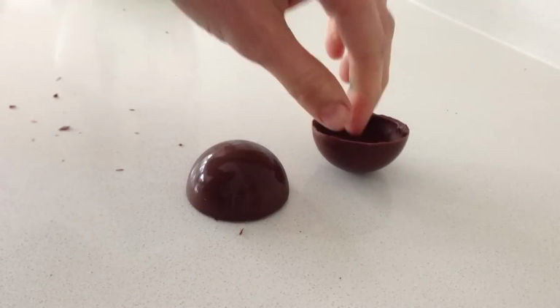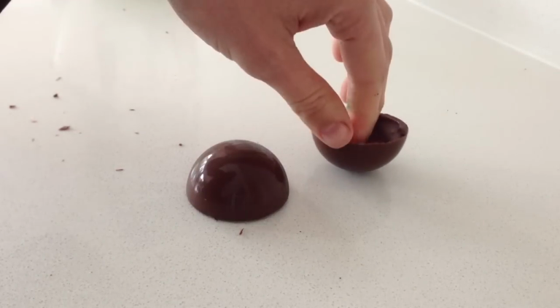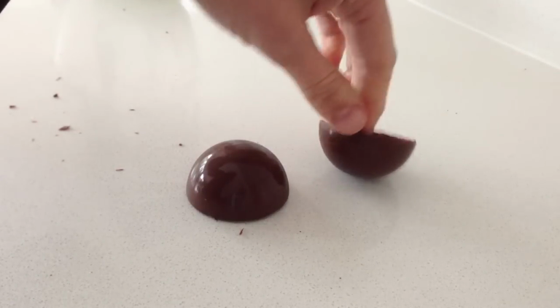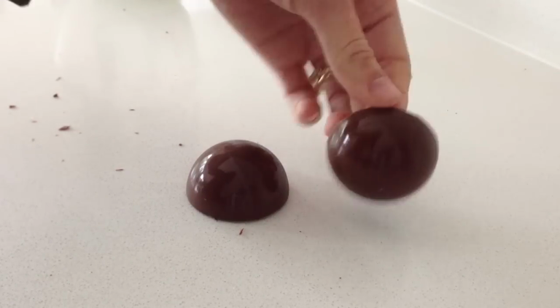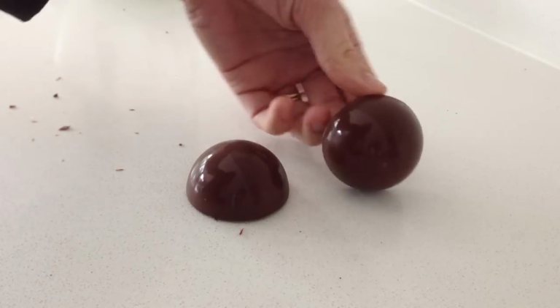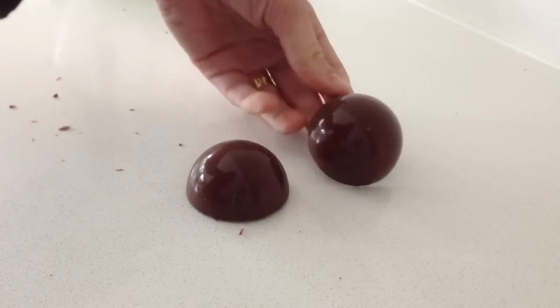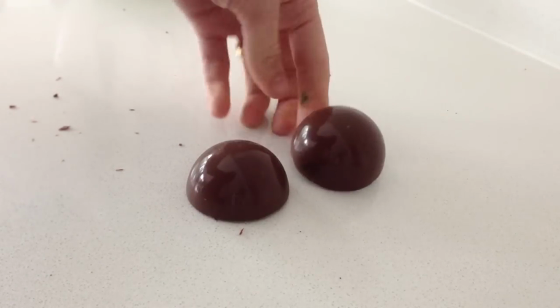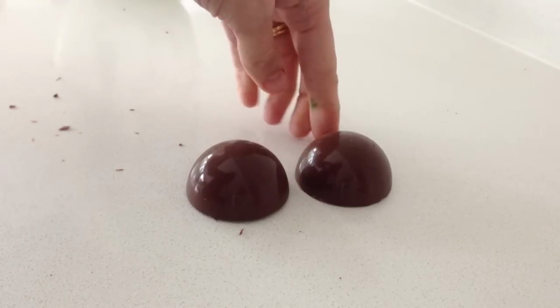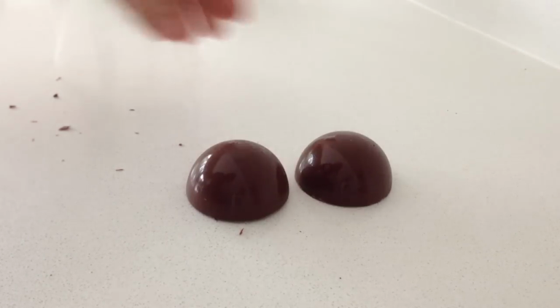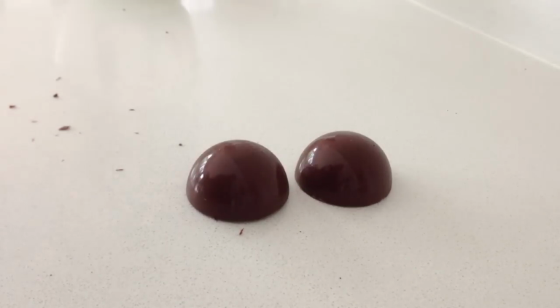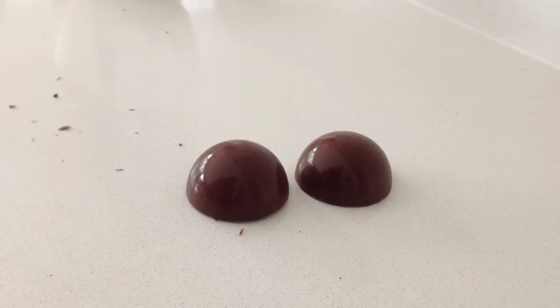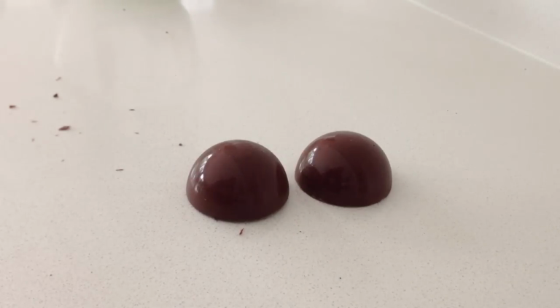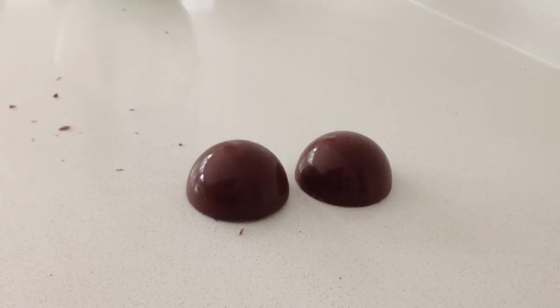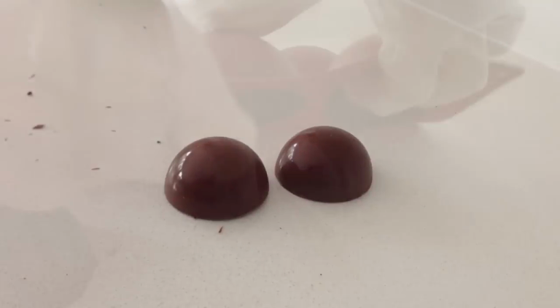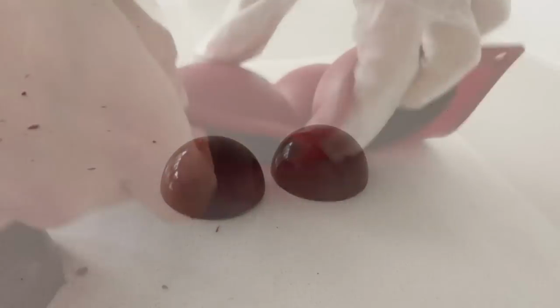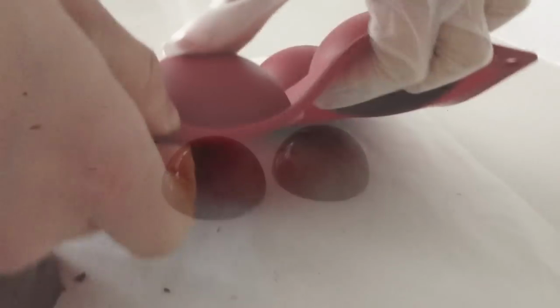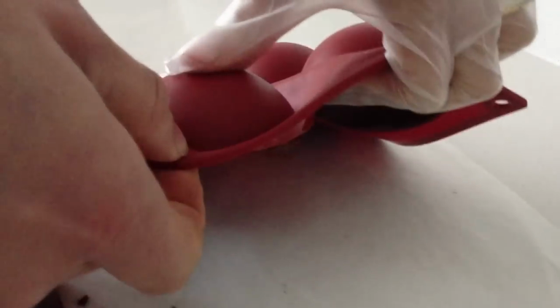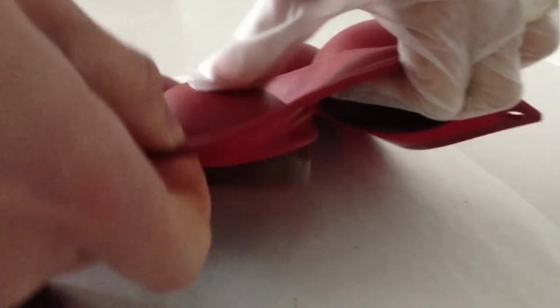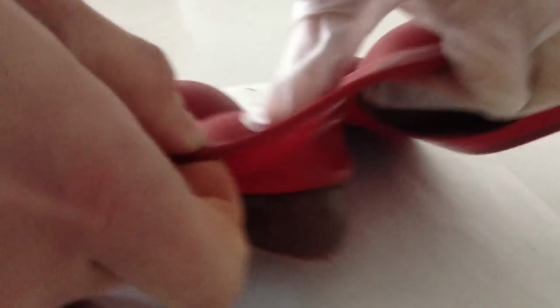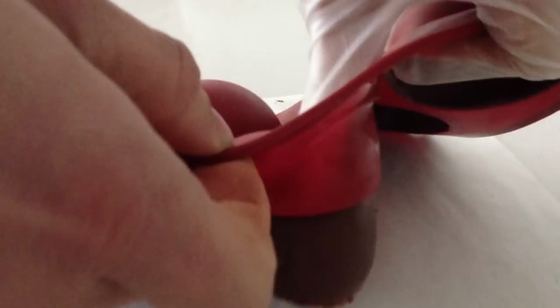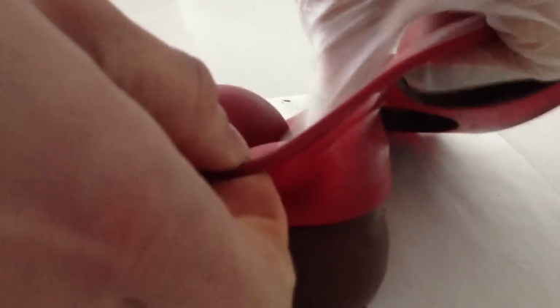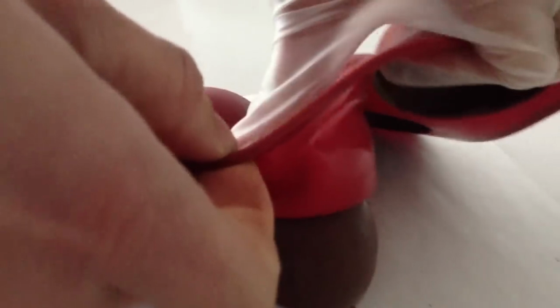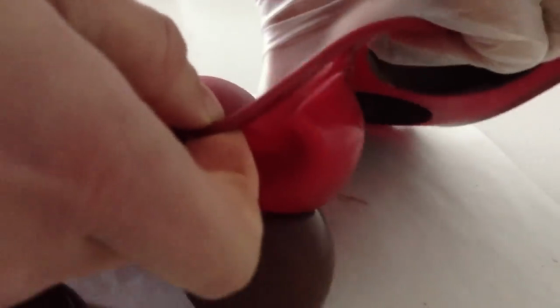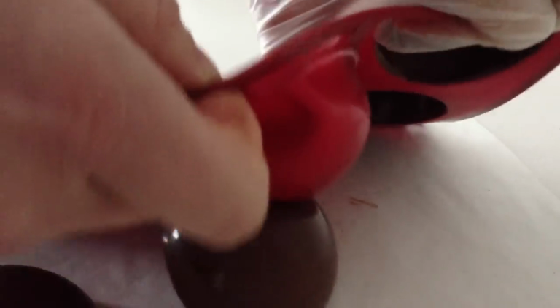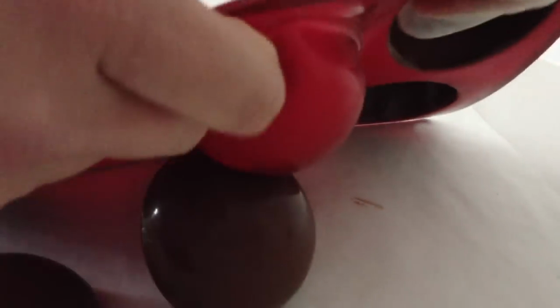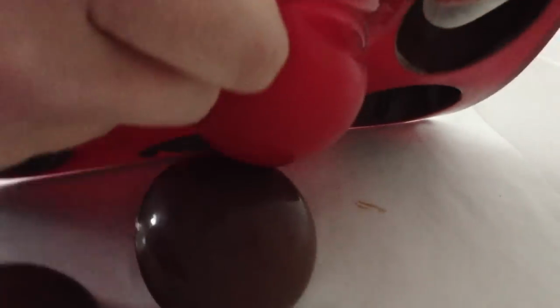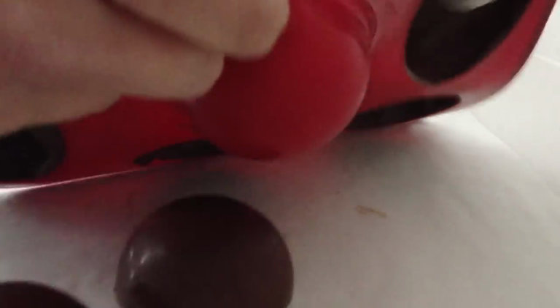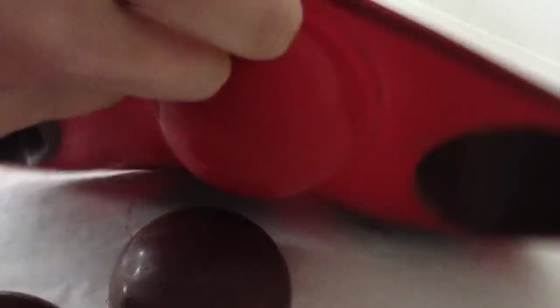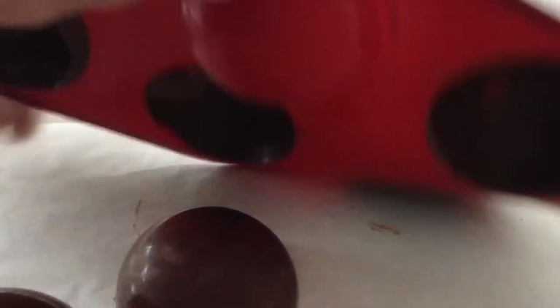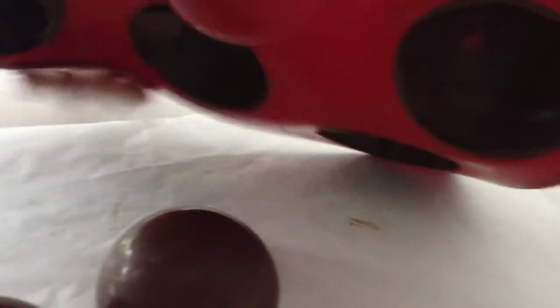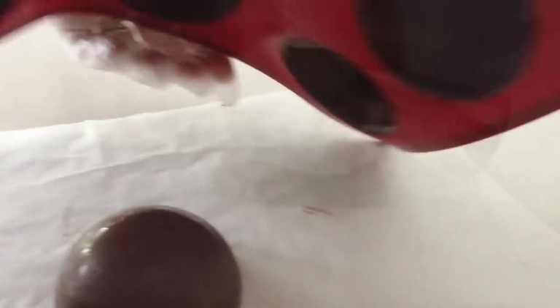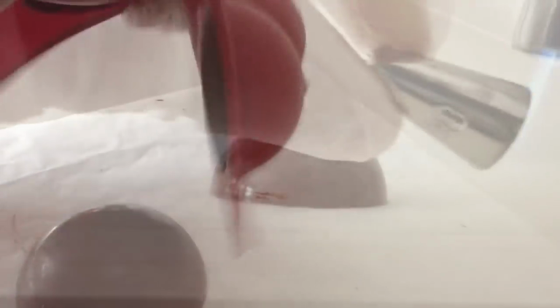Once they are set, they should just fall out of the hard mould if you tap it on the bench. With the silicone mould, just press your thumb in the centre and pop it out of the mould.